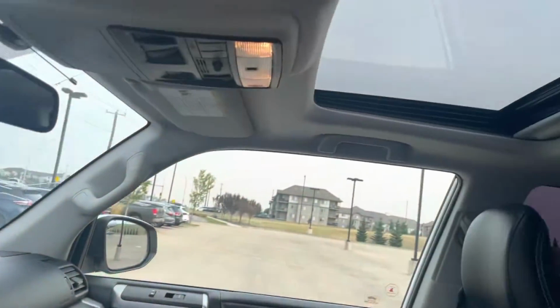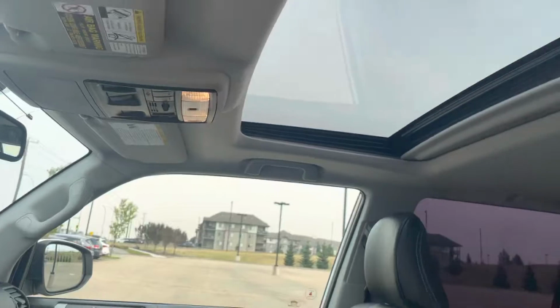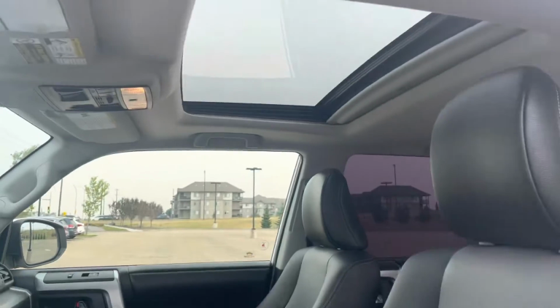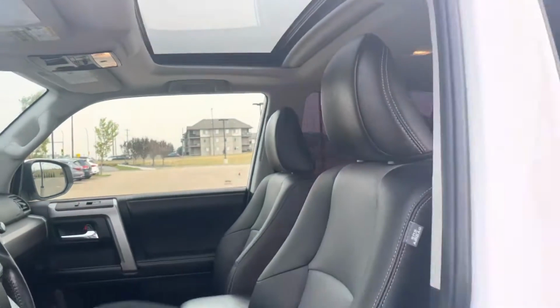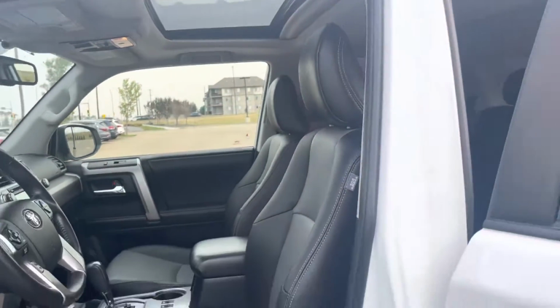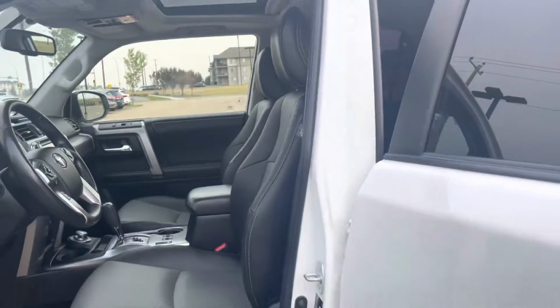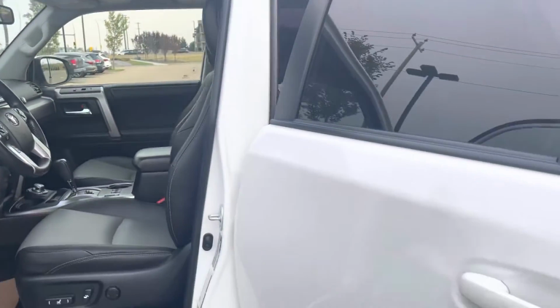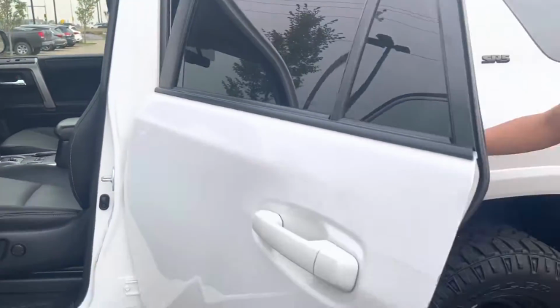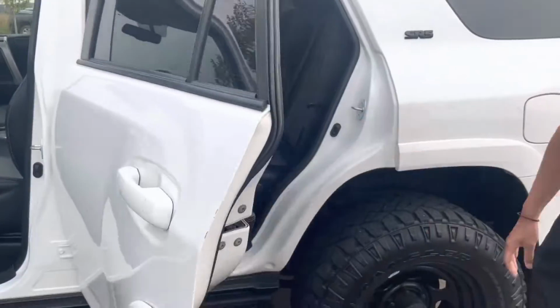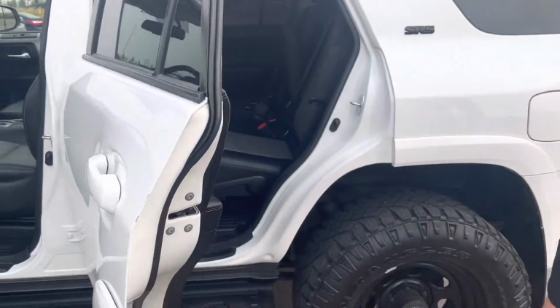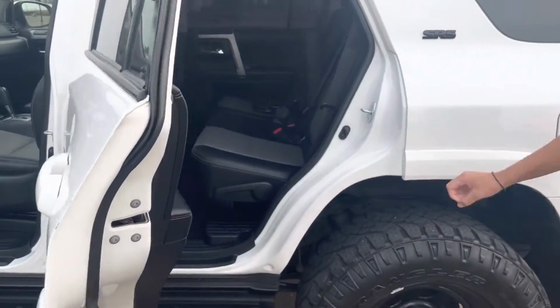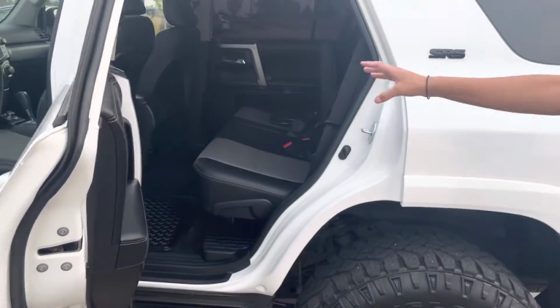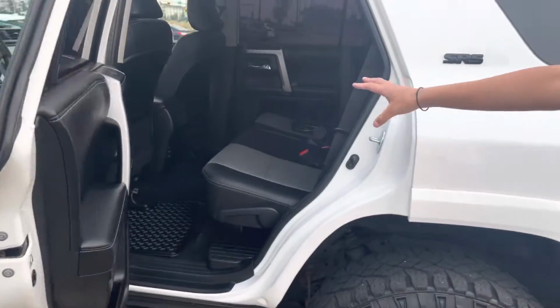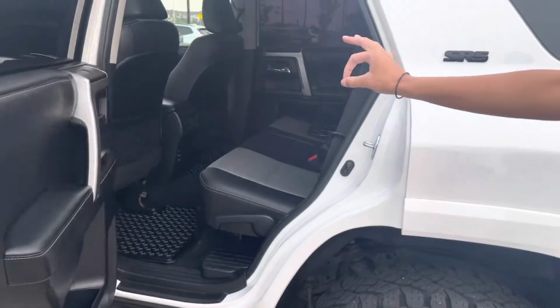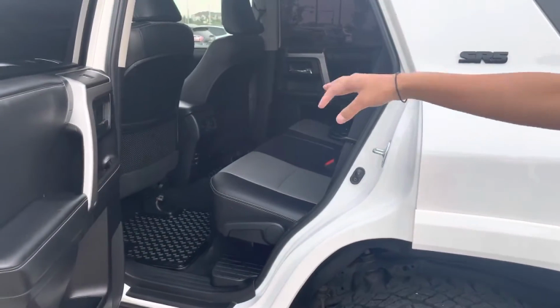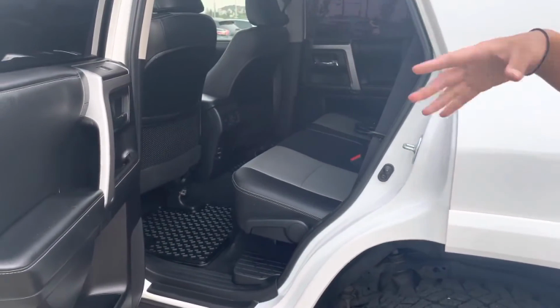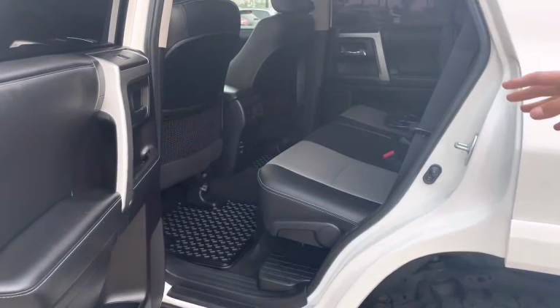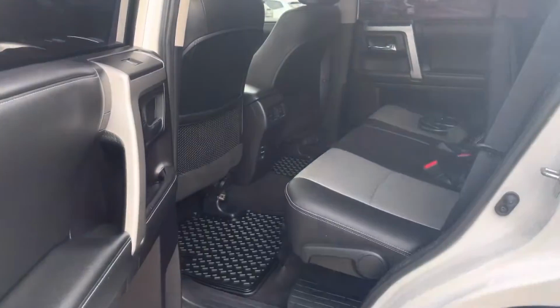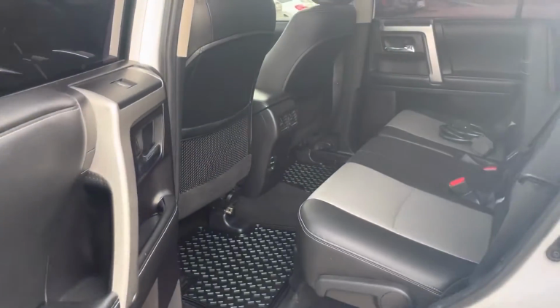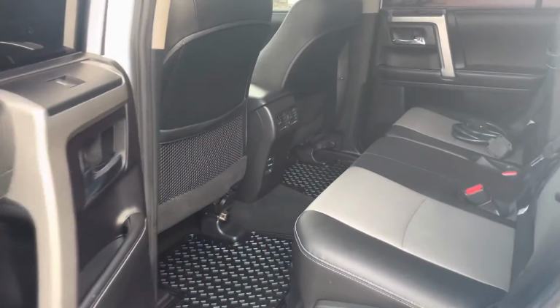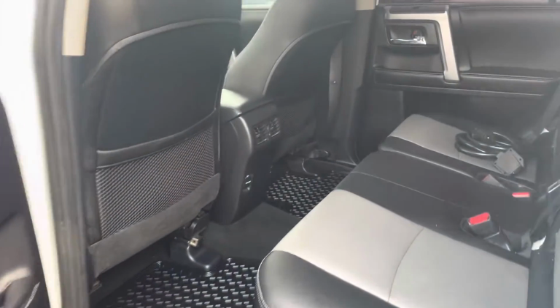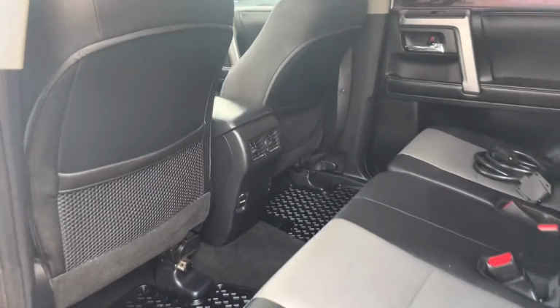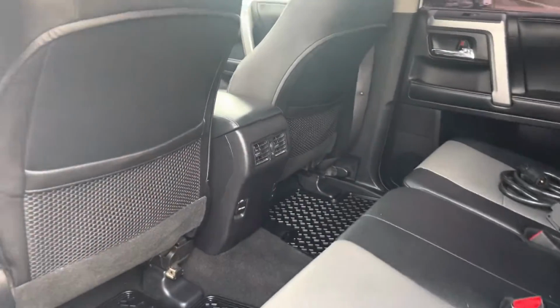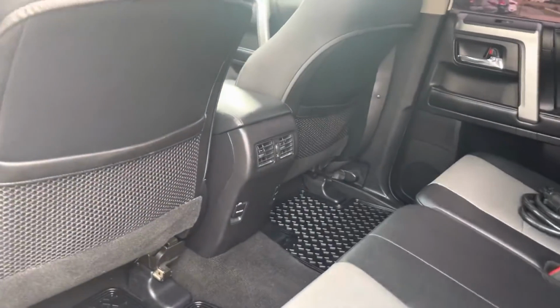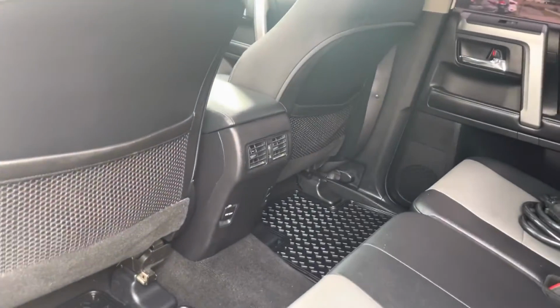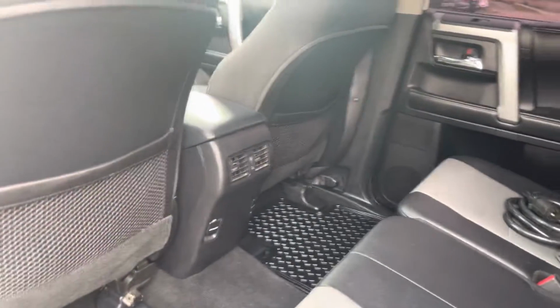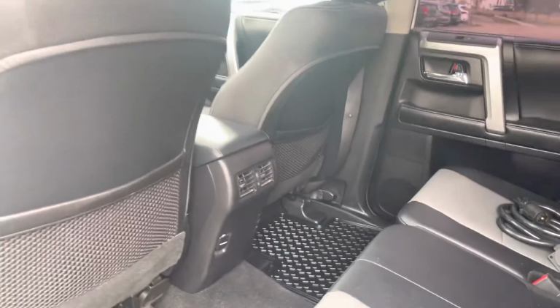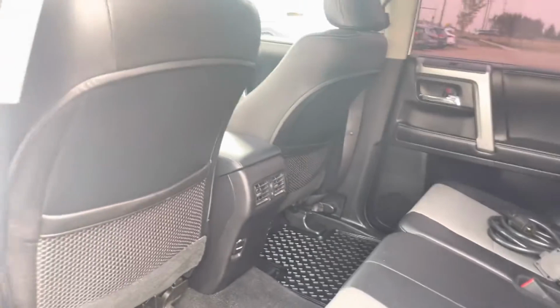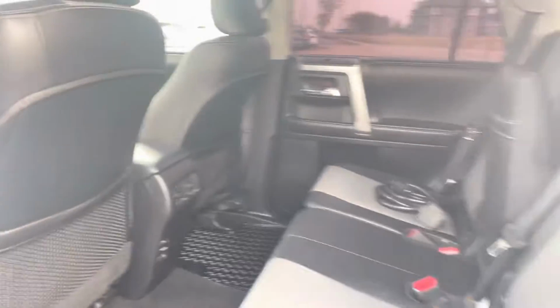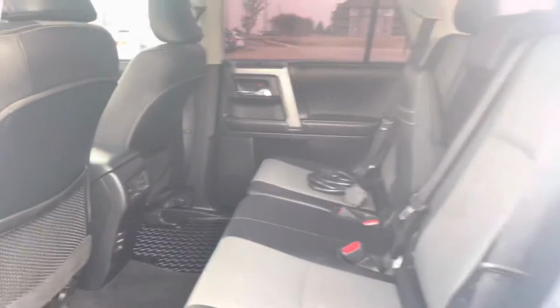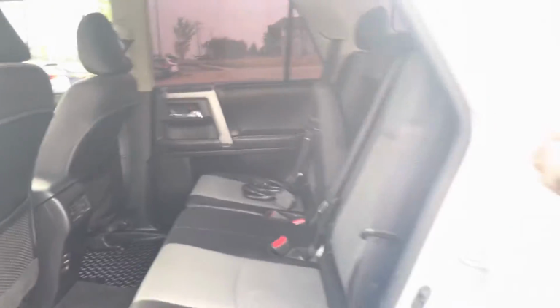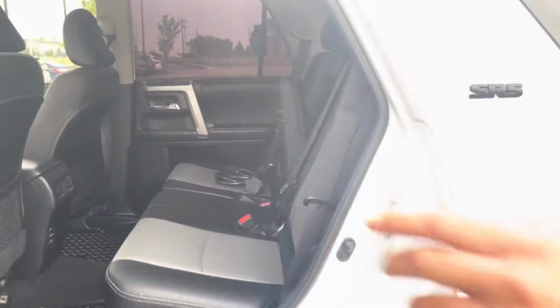Moving along to the back, you can see there's actually tons of space in there. There are already mats in there so you don't have to worry about that. There are a couple of charging ports back here for any kiddos, and you do have a third row as well.